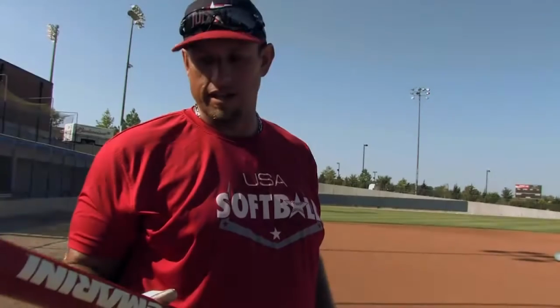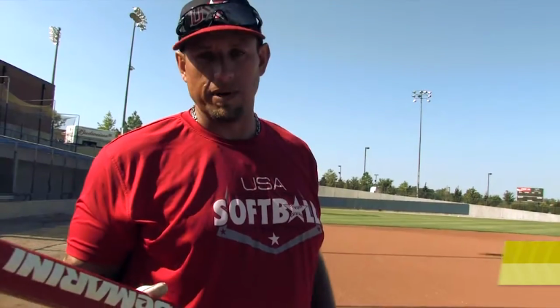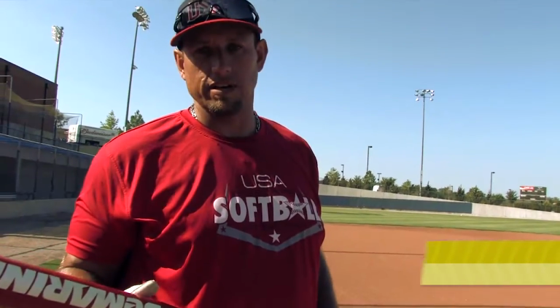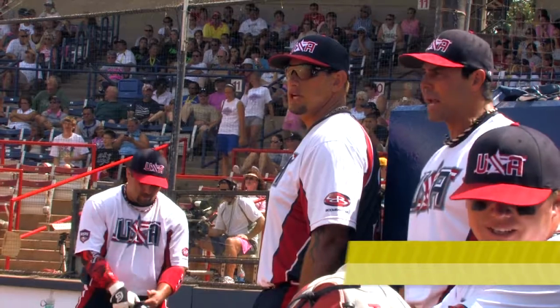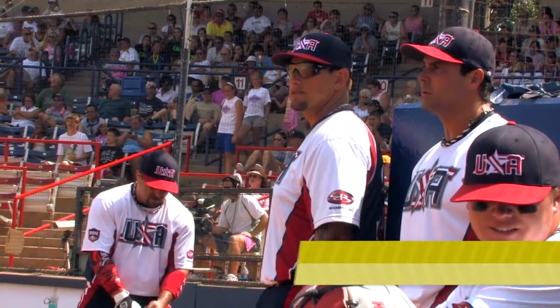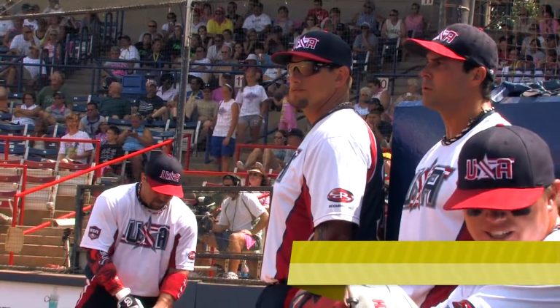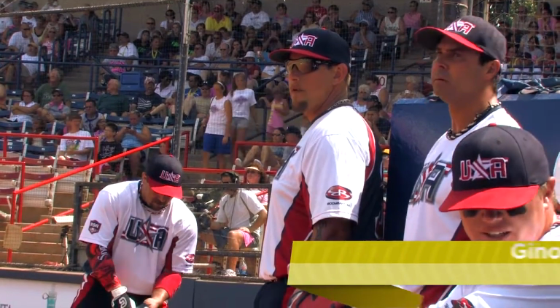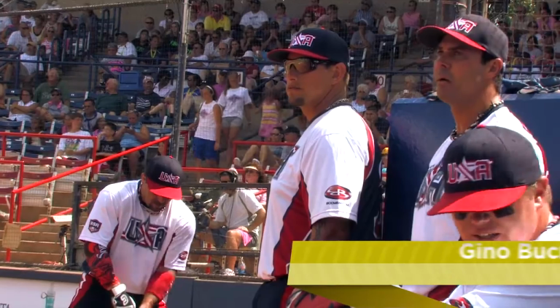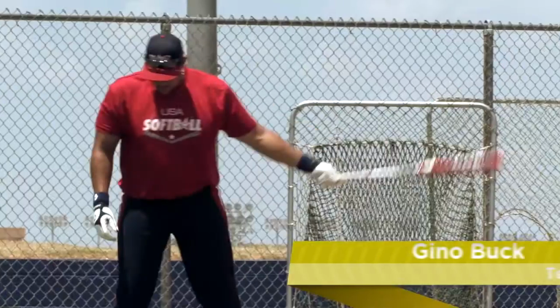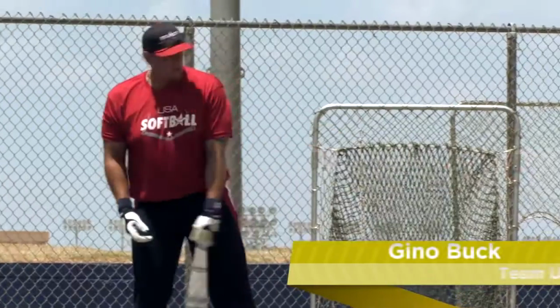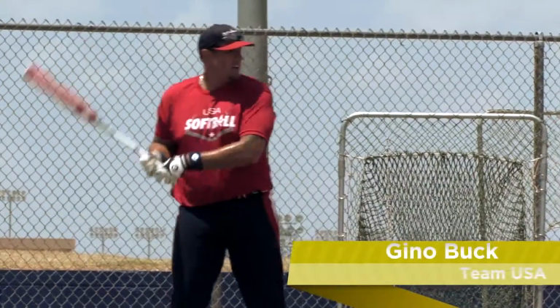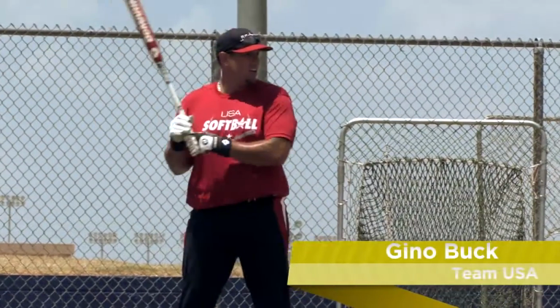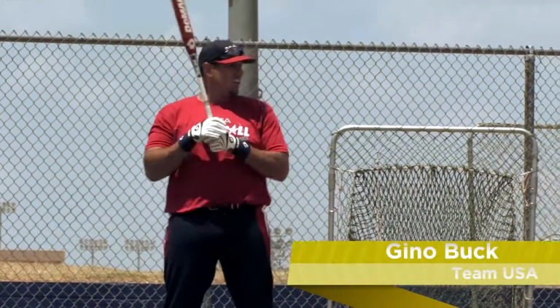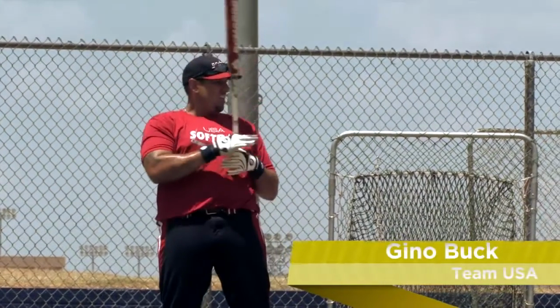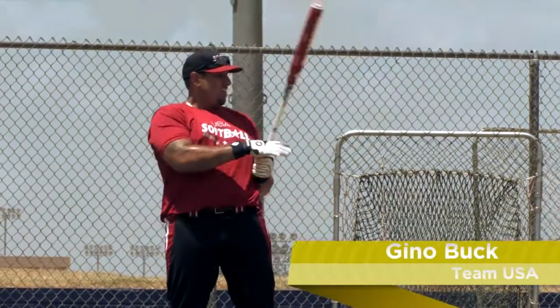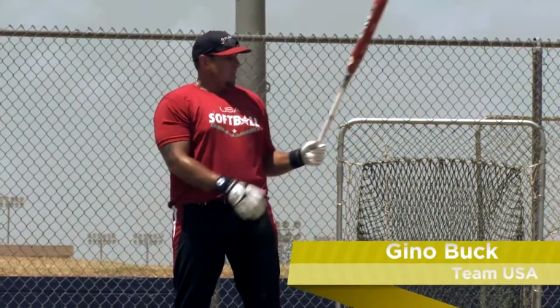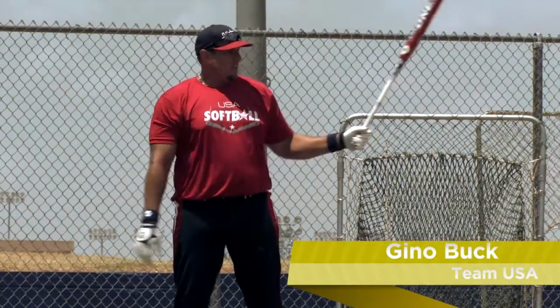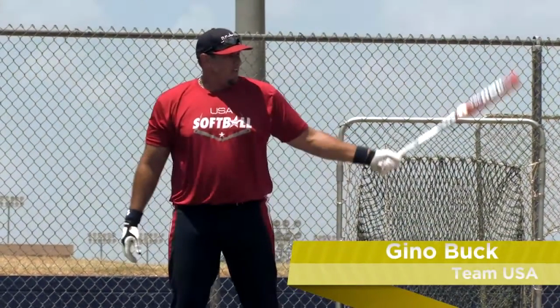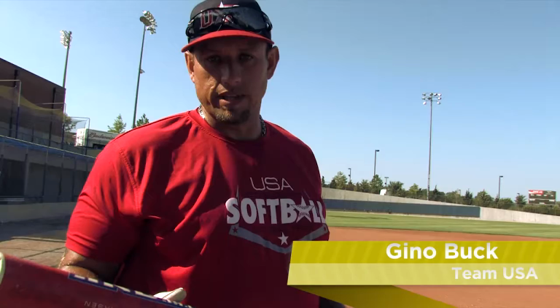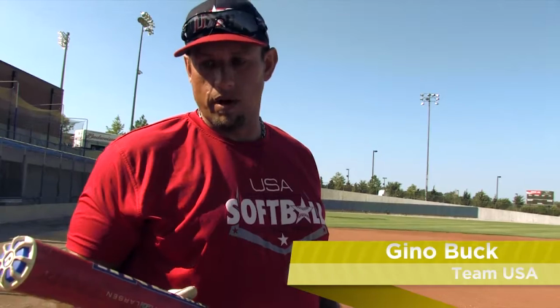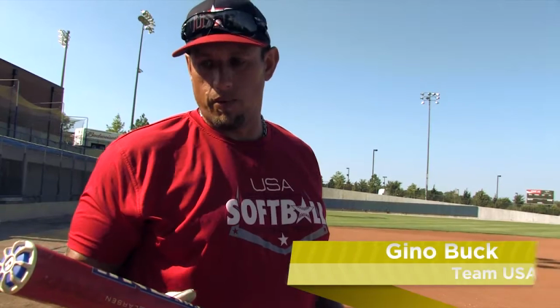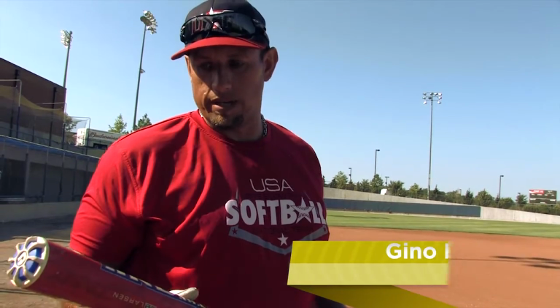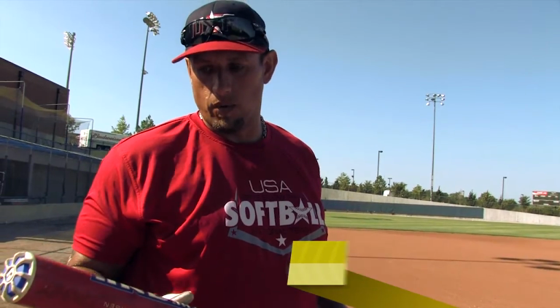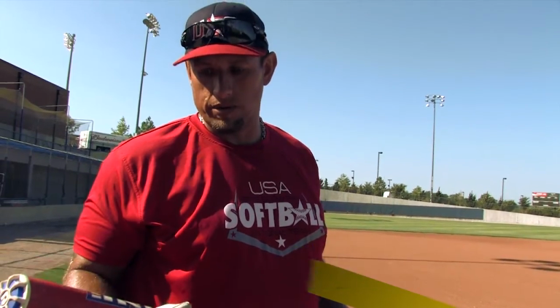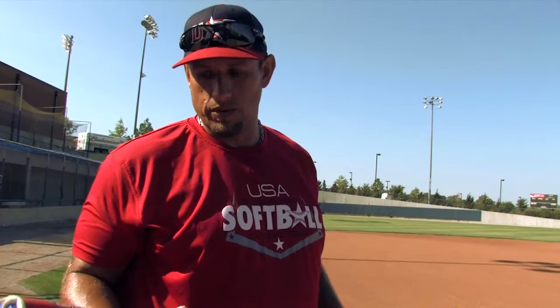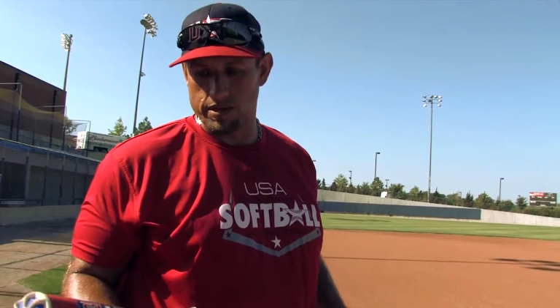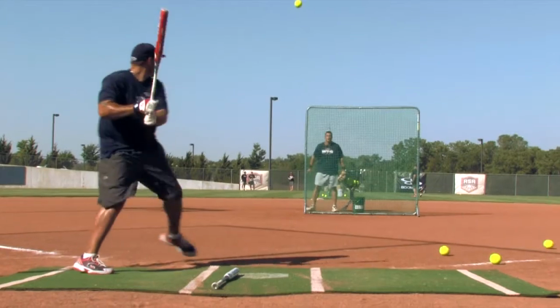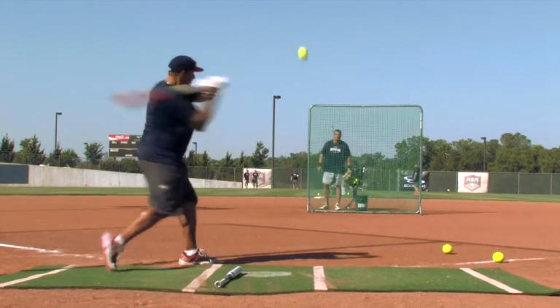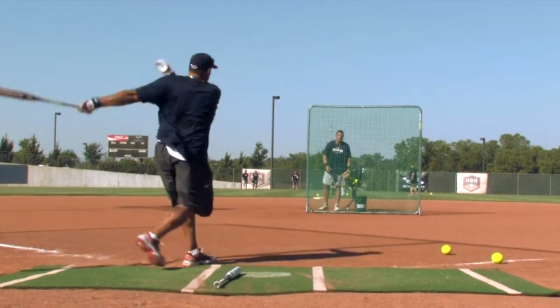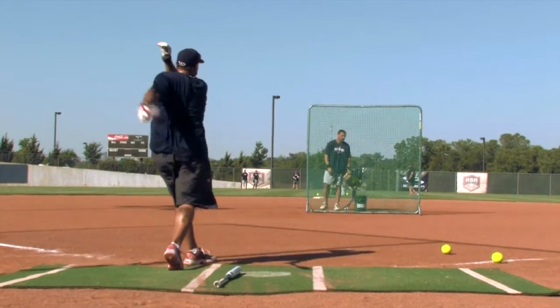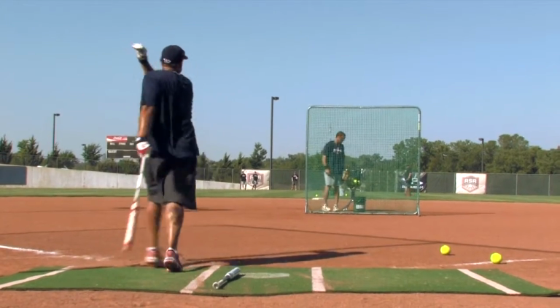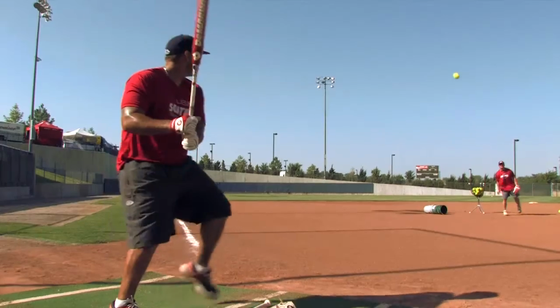Geno Buck here, playing for Team USA, representing Dean Marini. I'll be swinging the 1.12, which is the Chris Larson line.